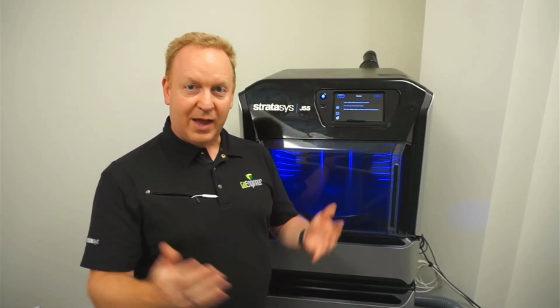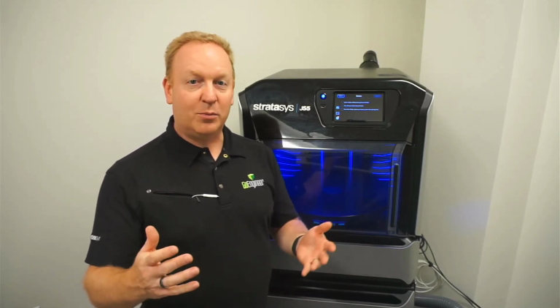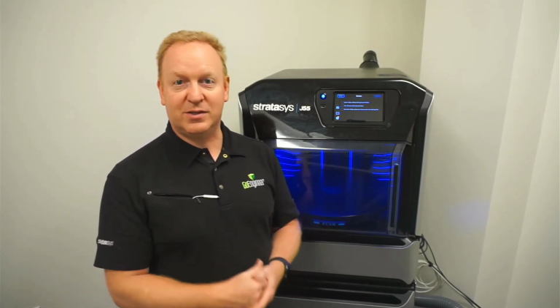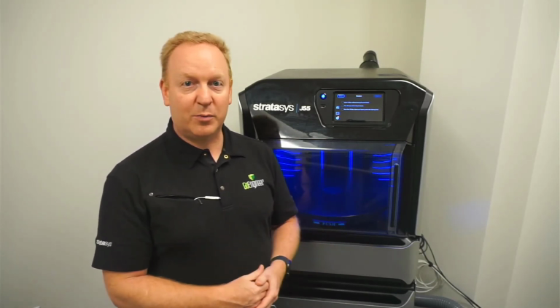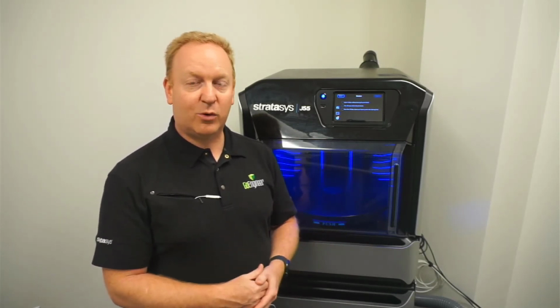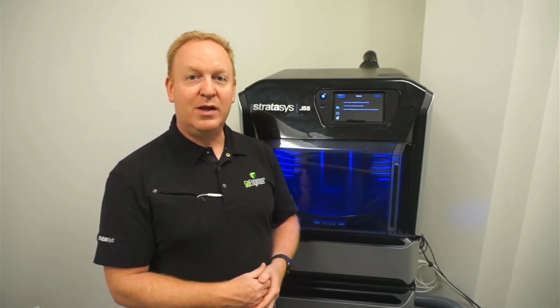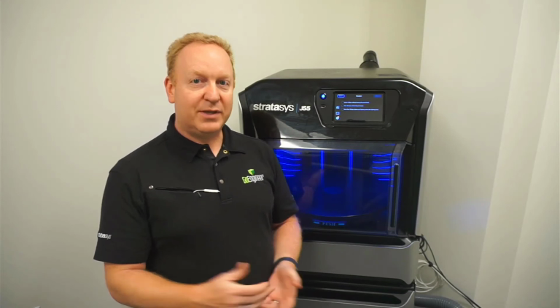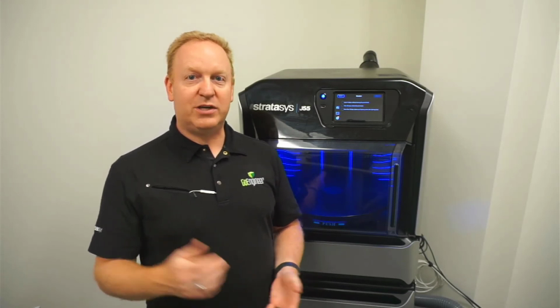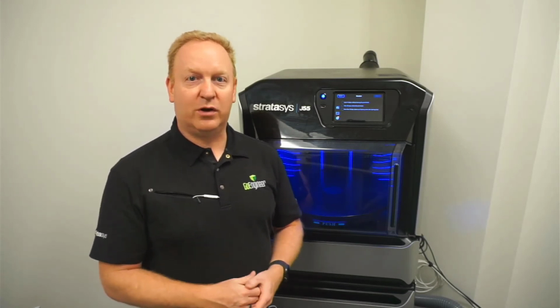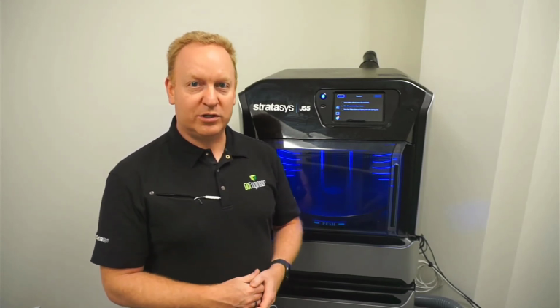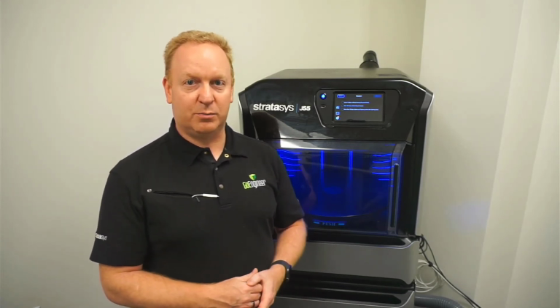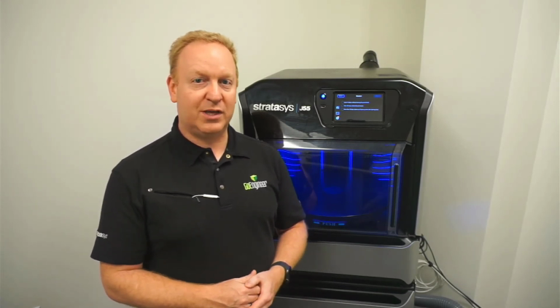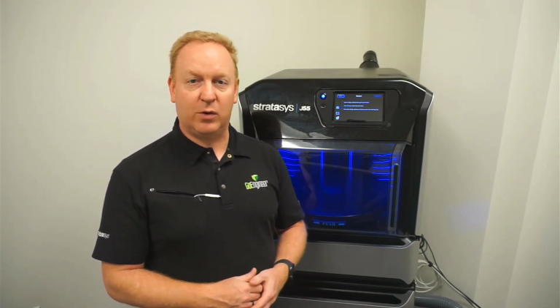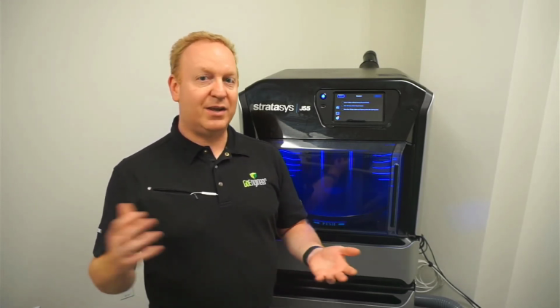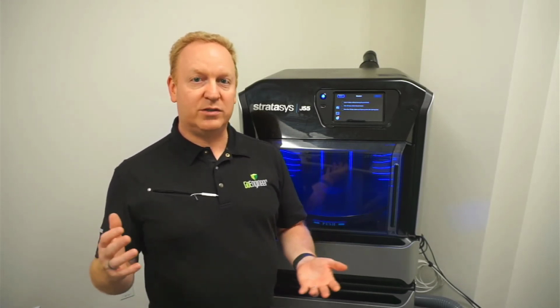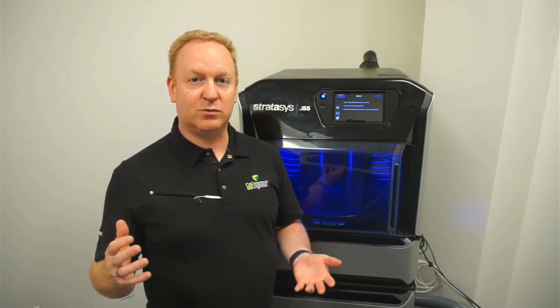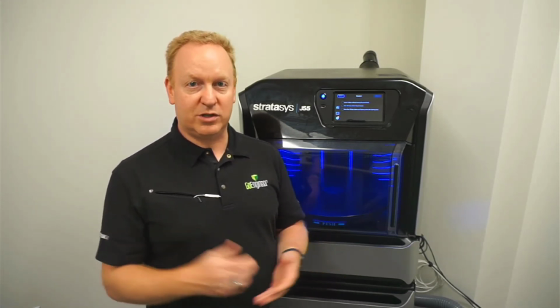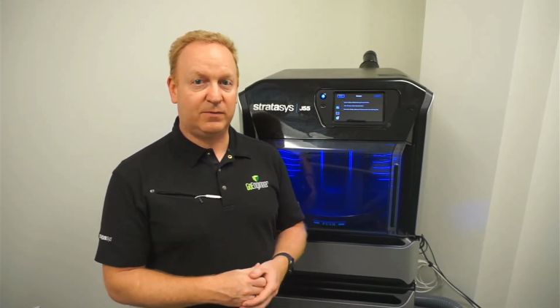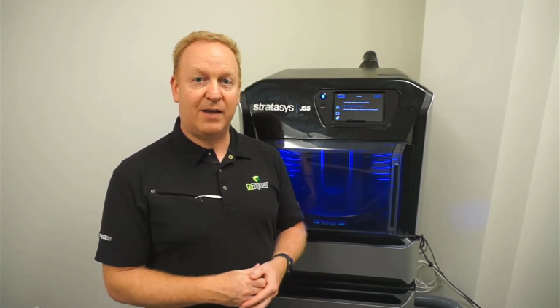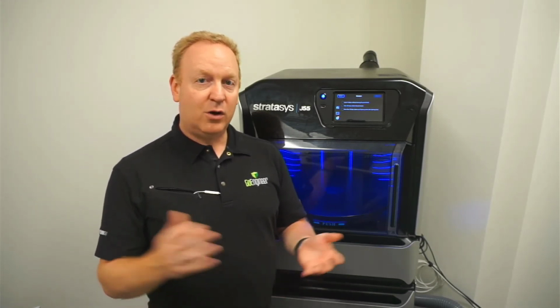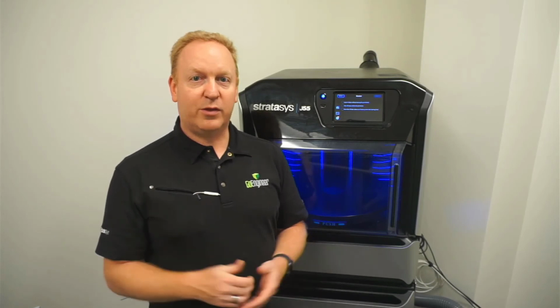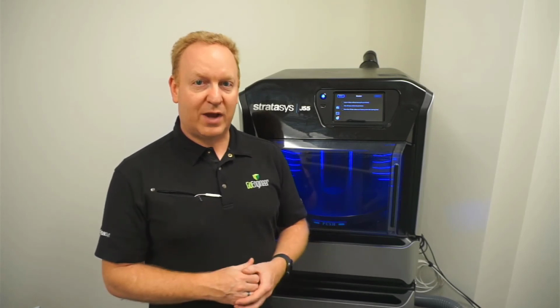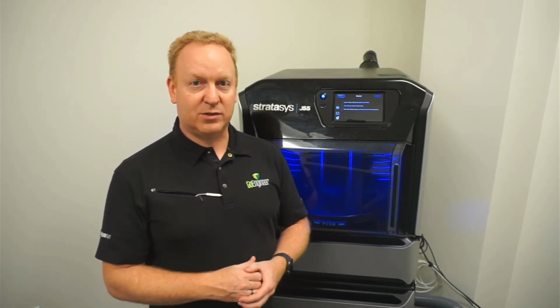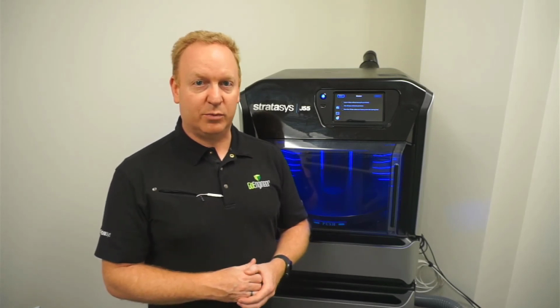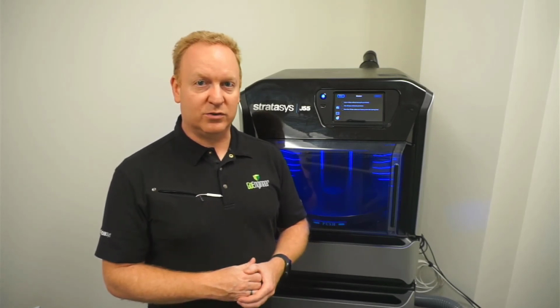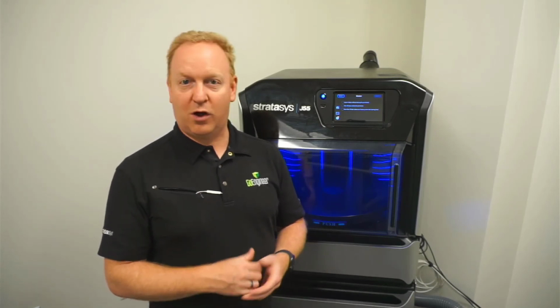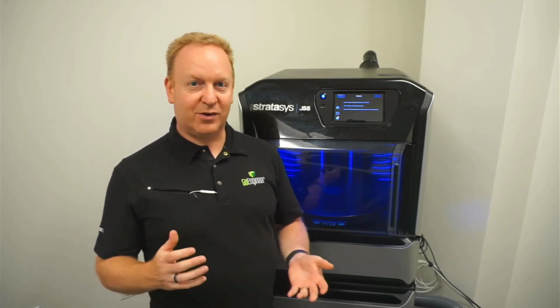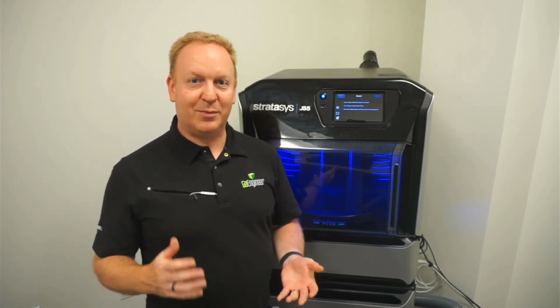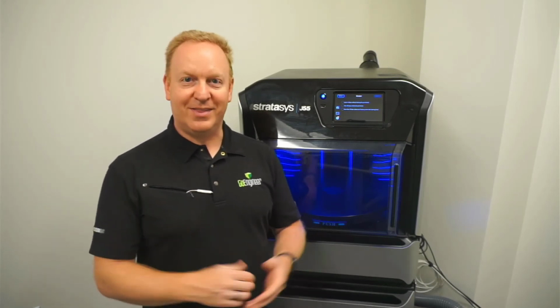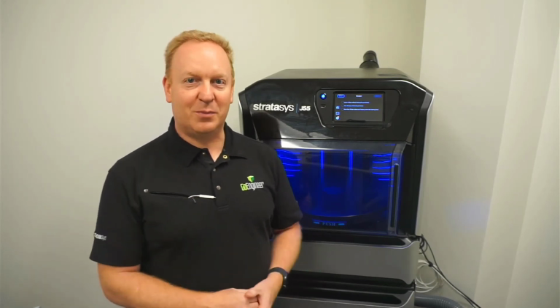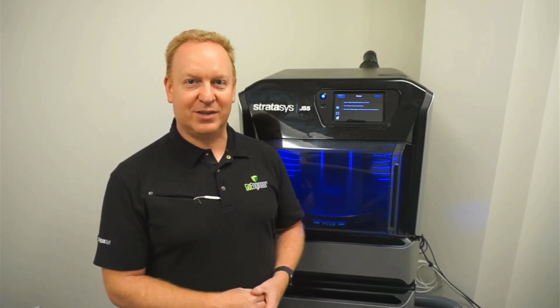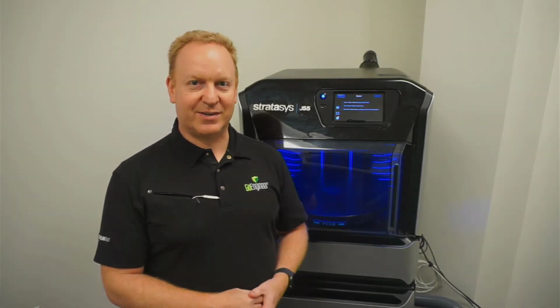I hope this is informative for you. Please reach out to our GoEngineers support team if you have any questions with the J55 or the other Stratasys 3D printers. We're always here to help. Thanks so much — see you next time.